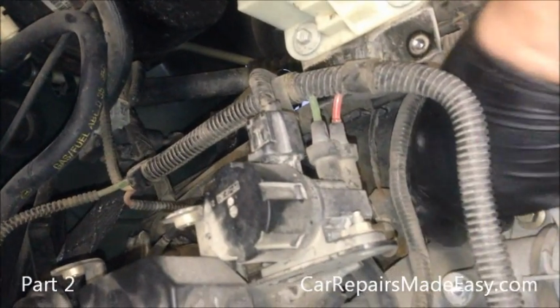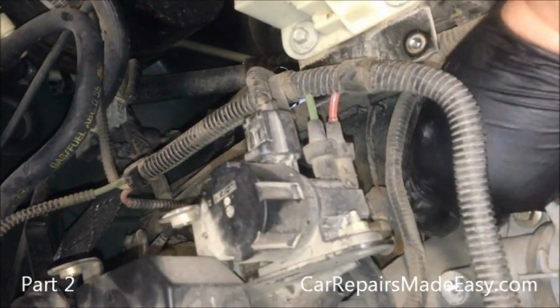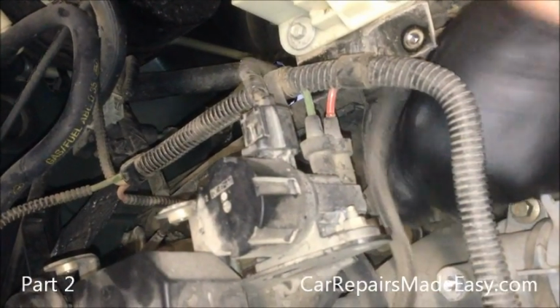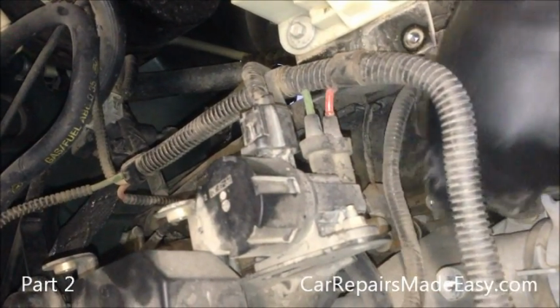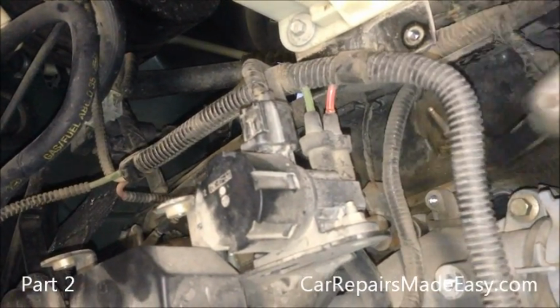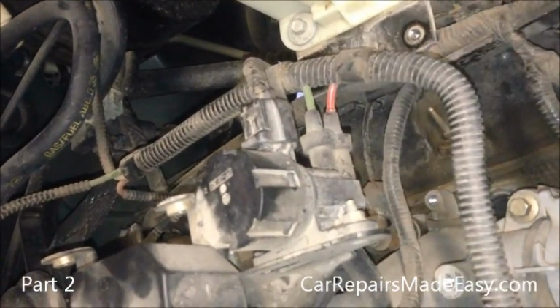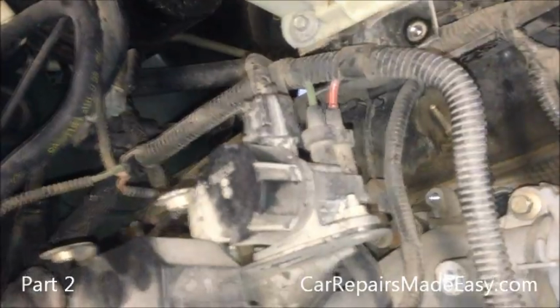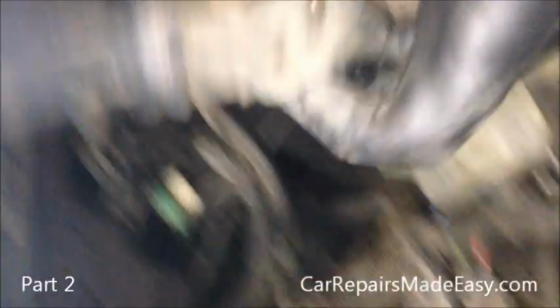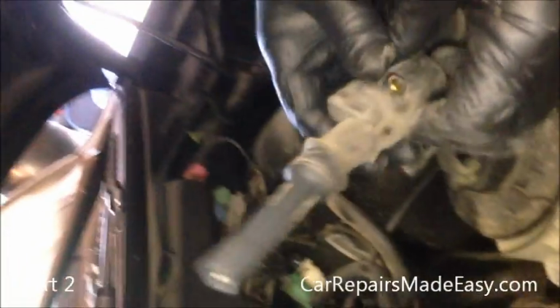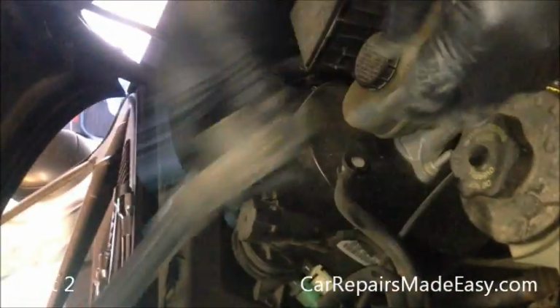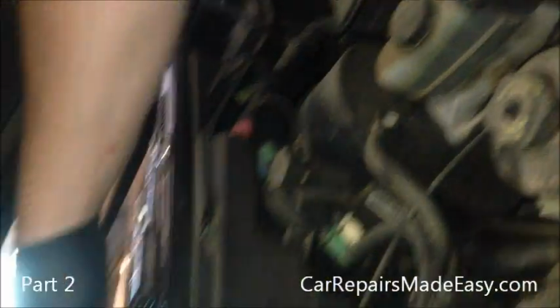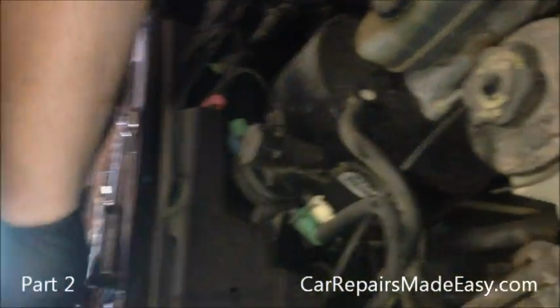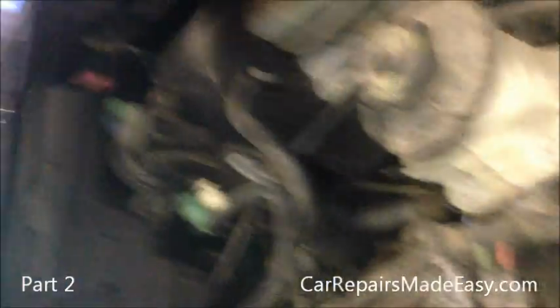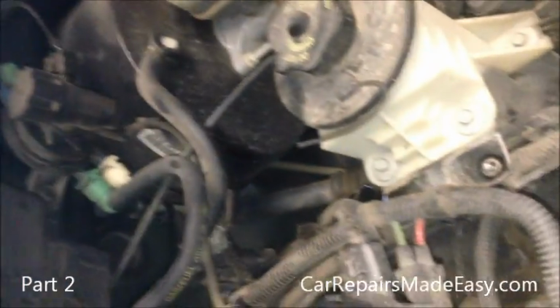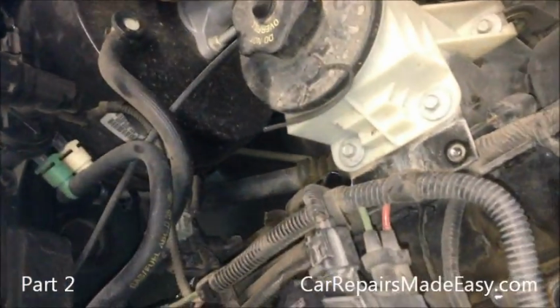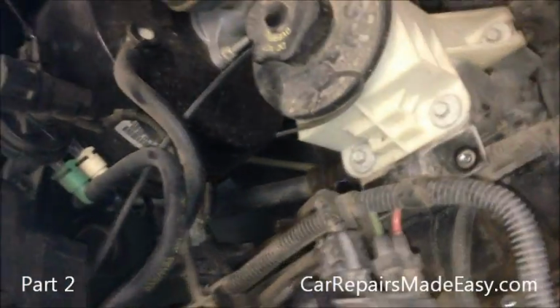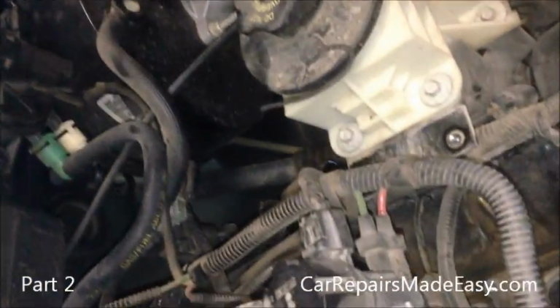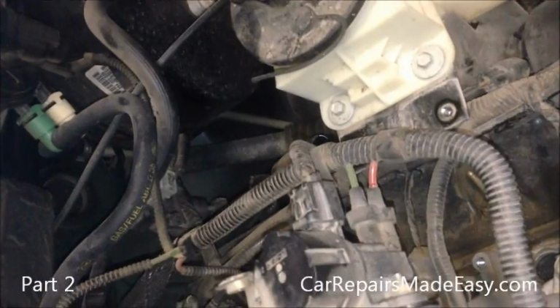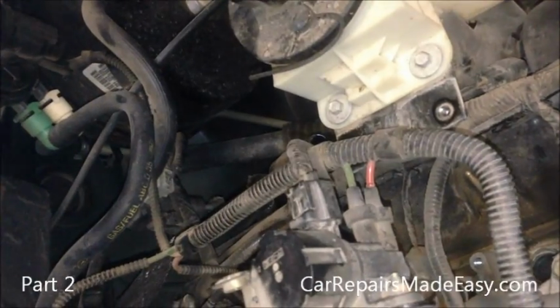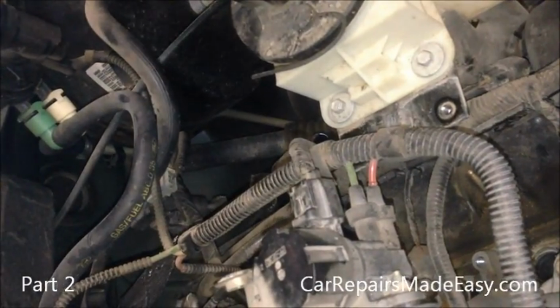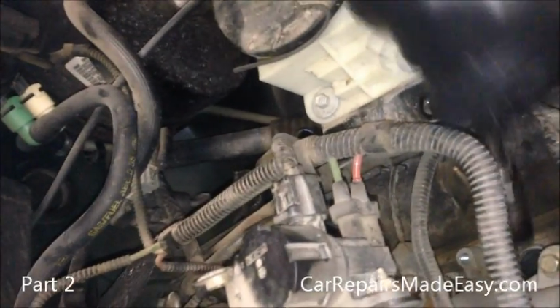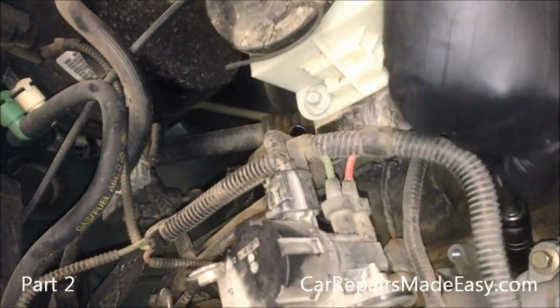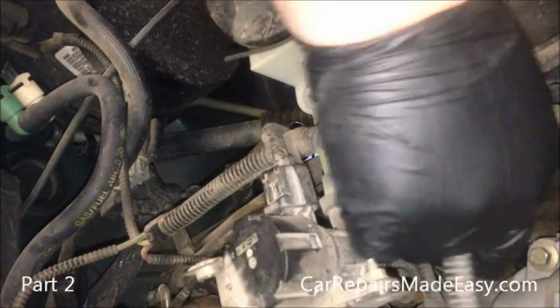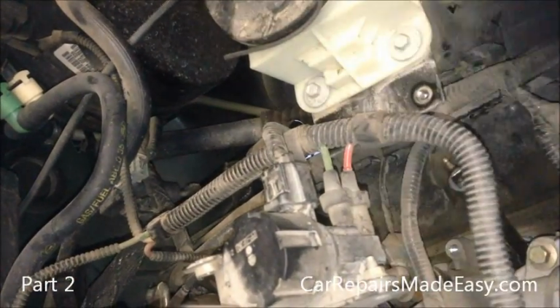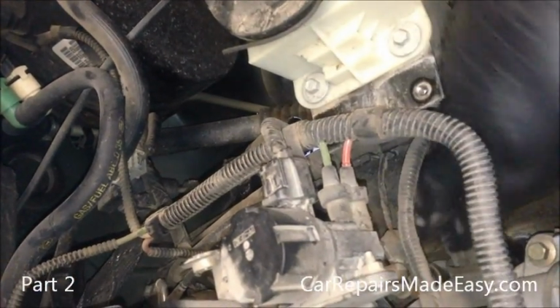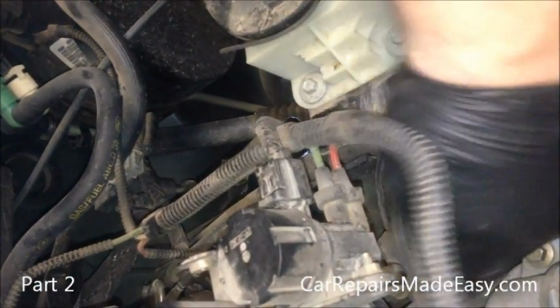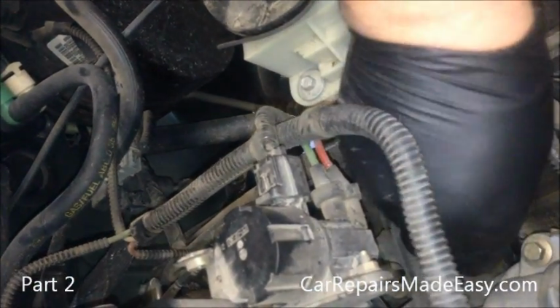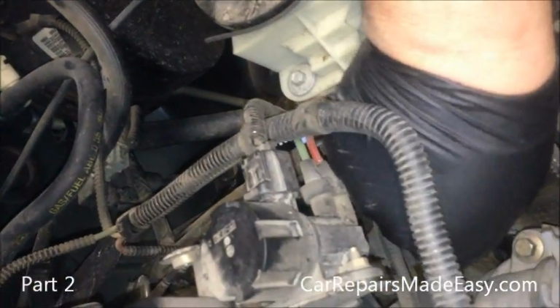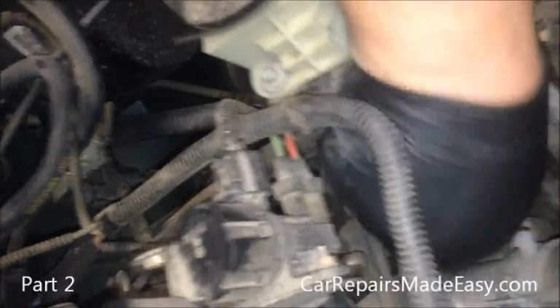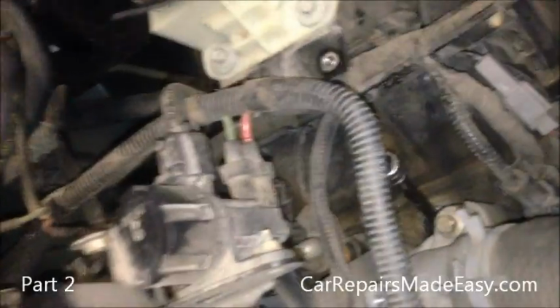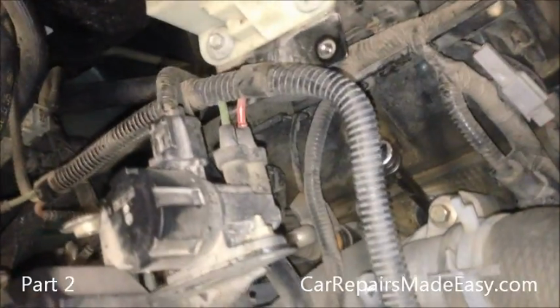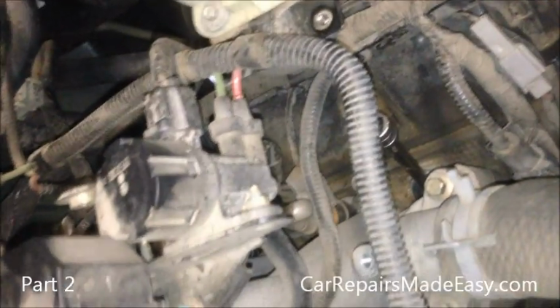Okay, we're going to pull out the coil. Get our socket down in there.